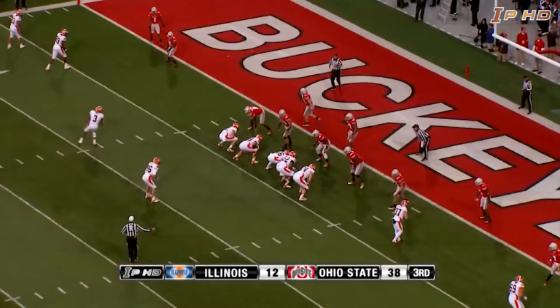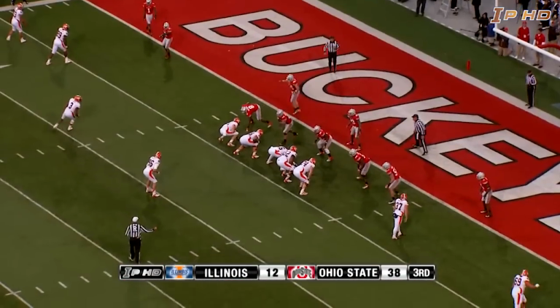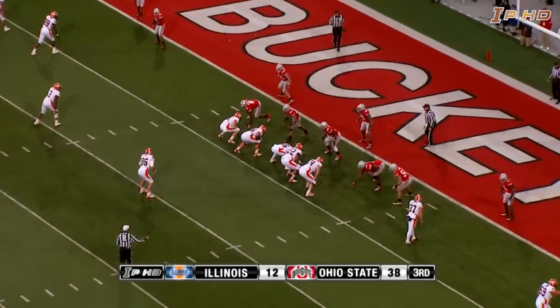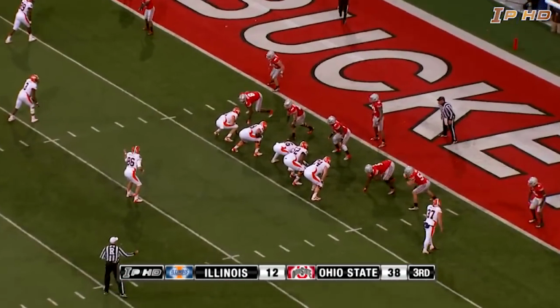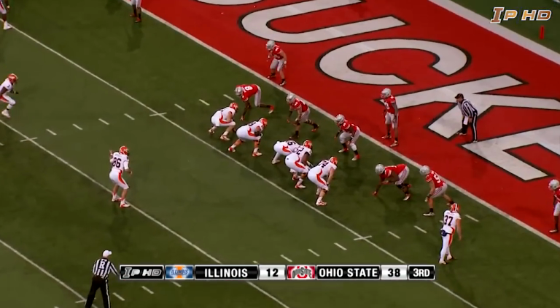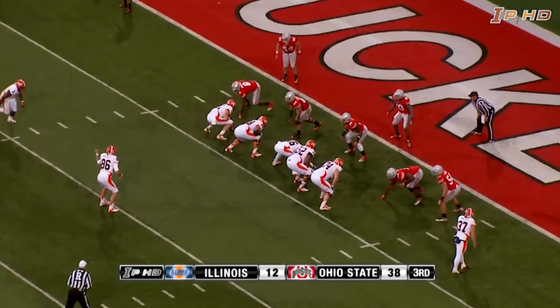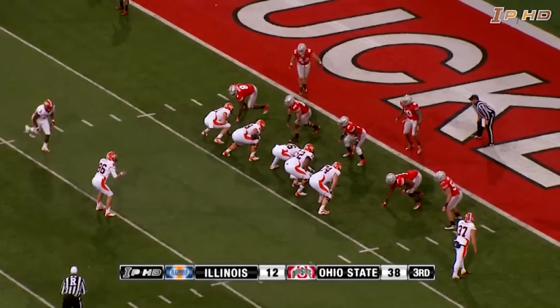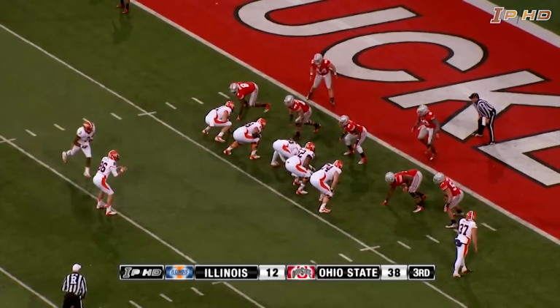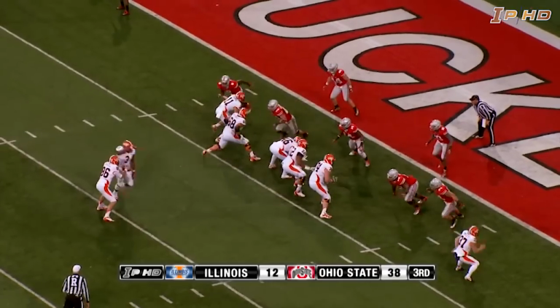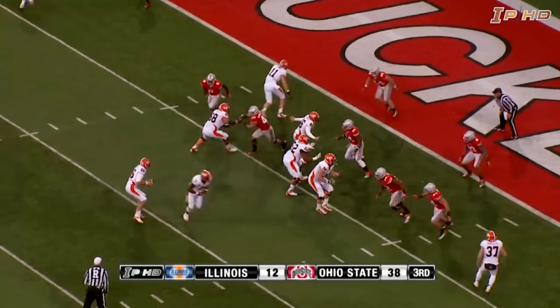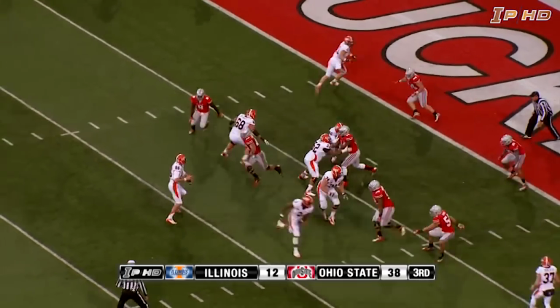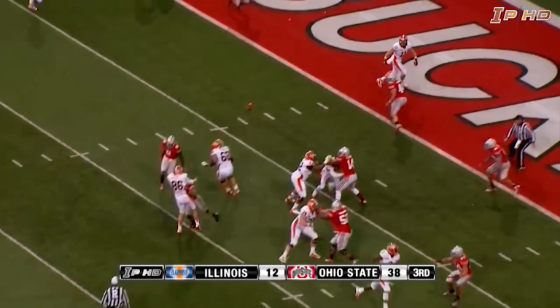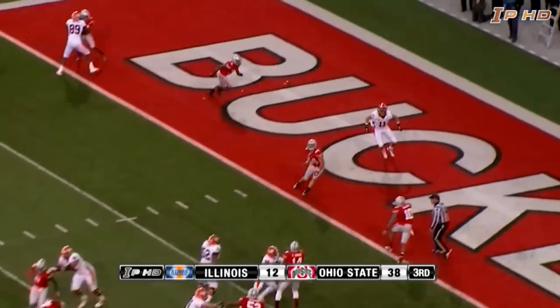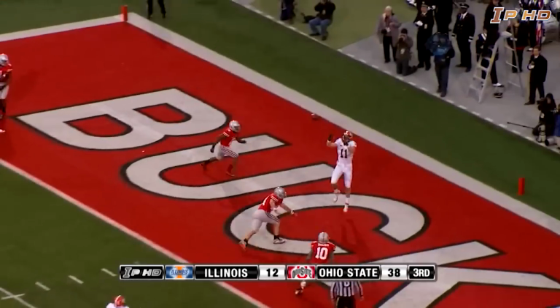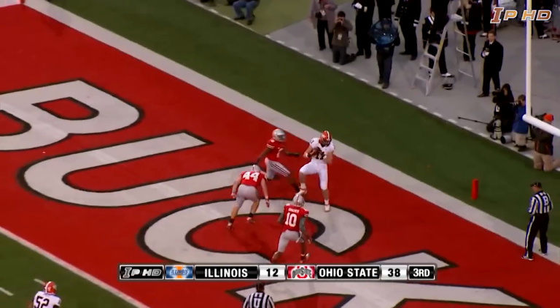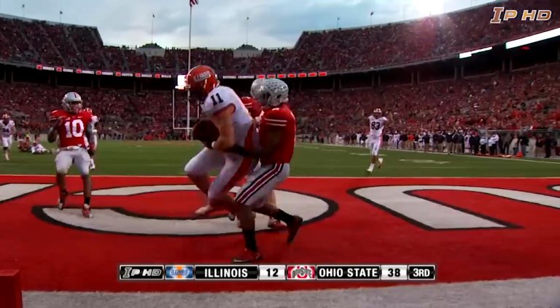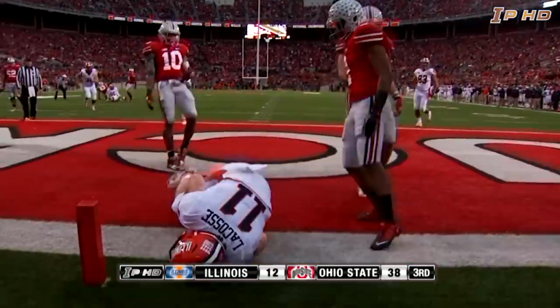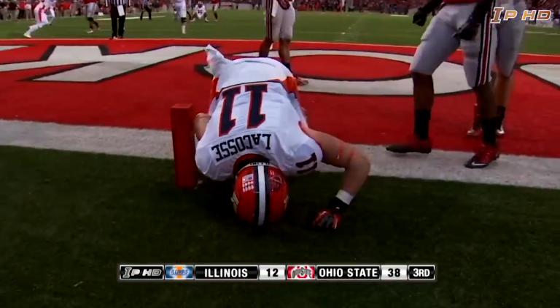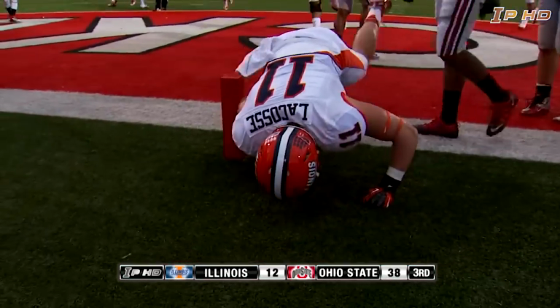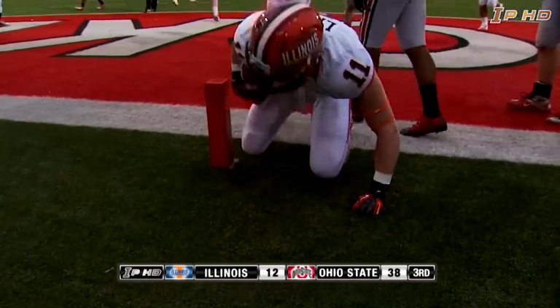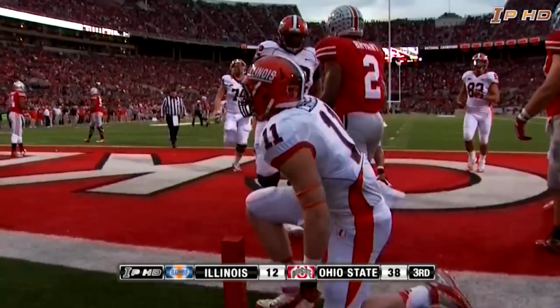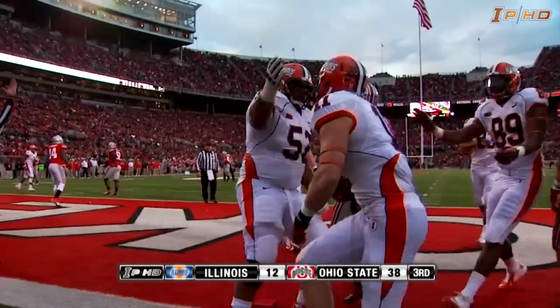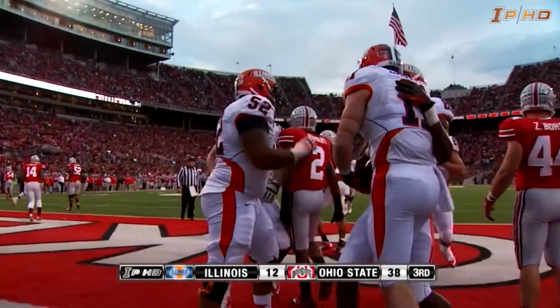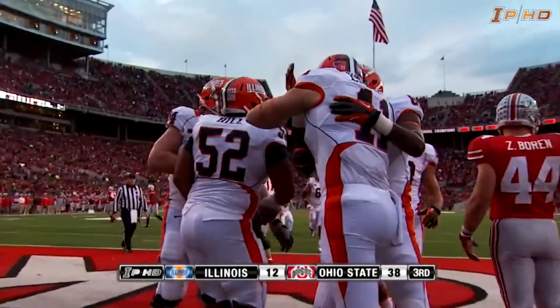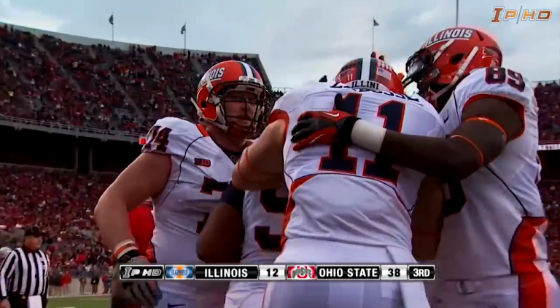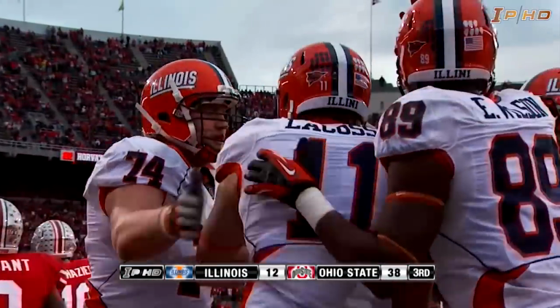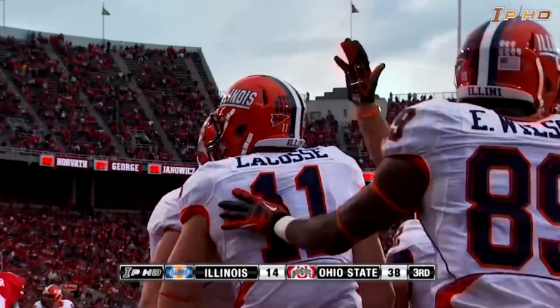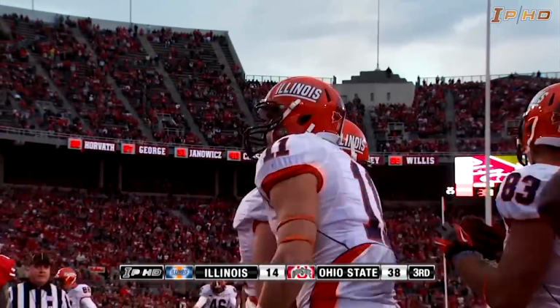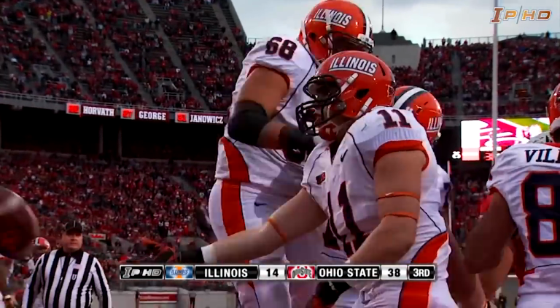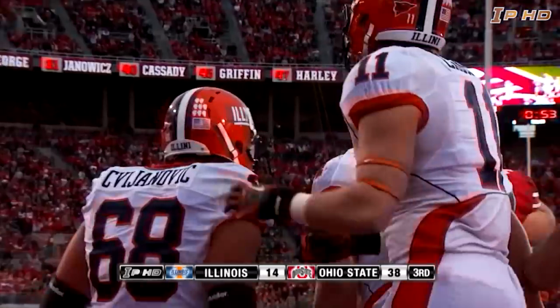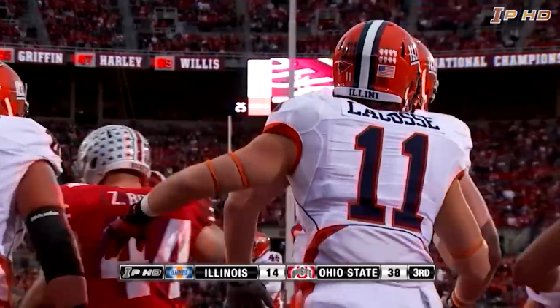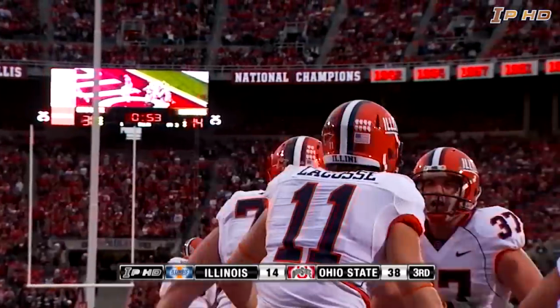Going to go for two — Illini going to line up for two. It looks like Tim Russell is lined up, and he's going to throw it to the end zone — he normally is the holder — and it's caught for two in the back of the end zone by Matt Lacoste.